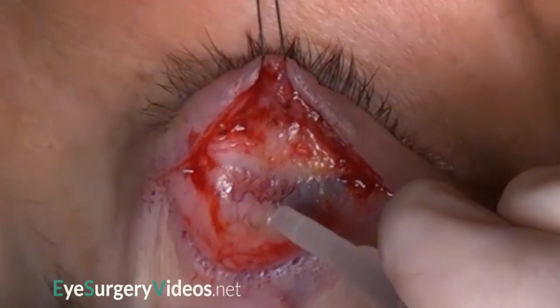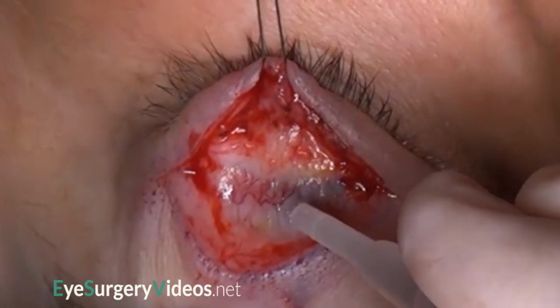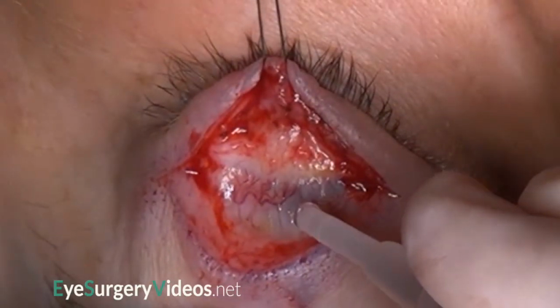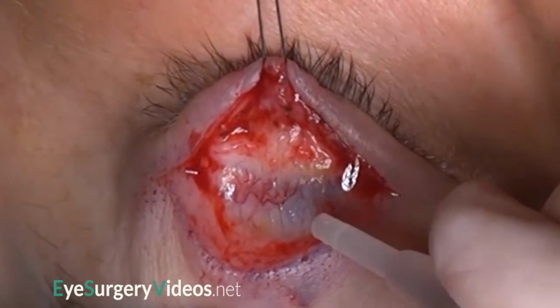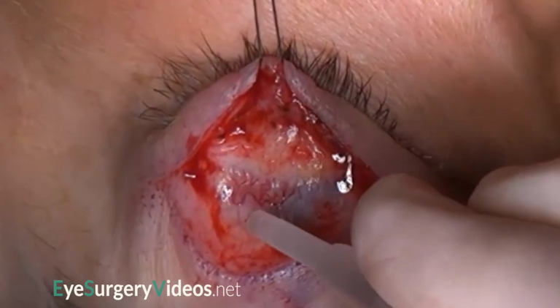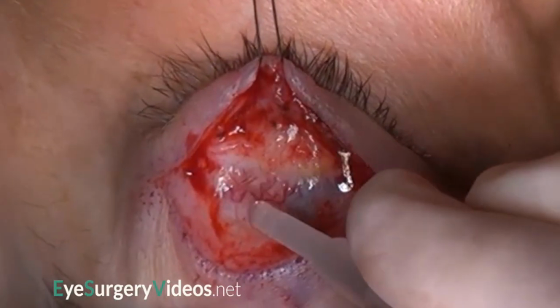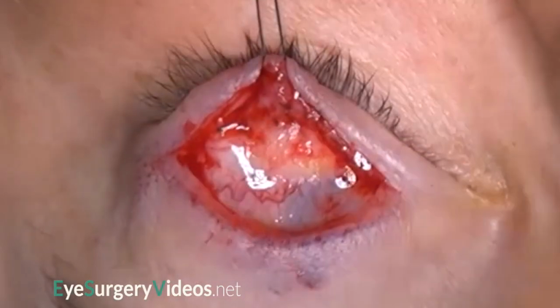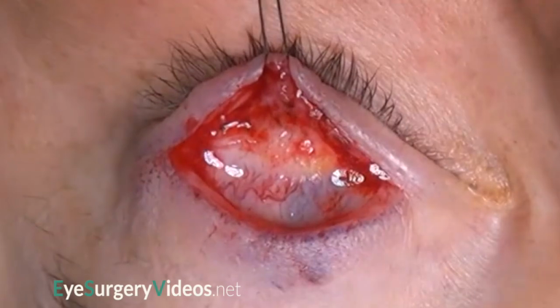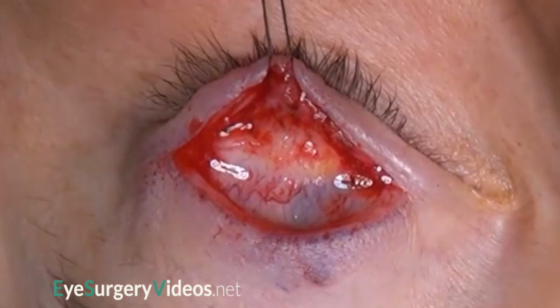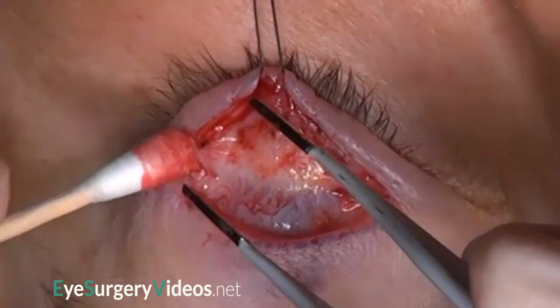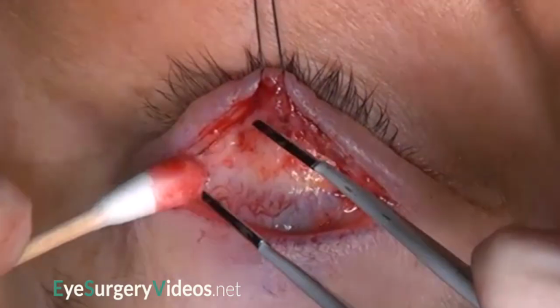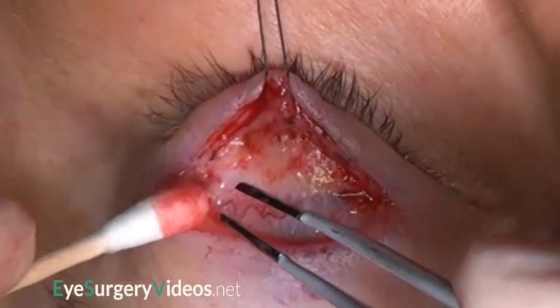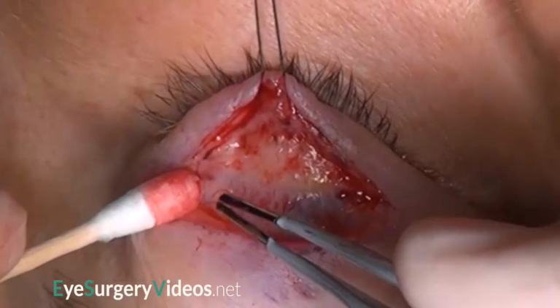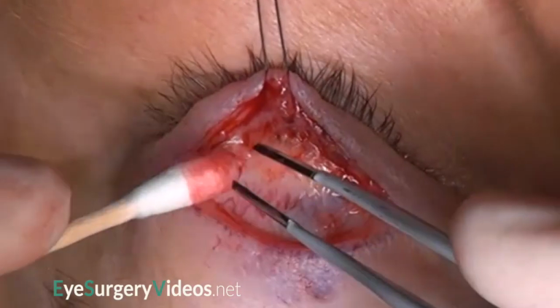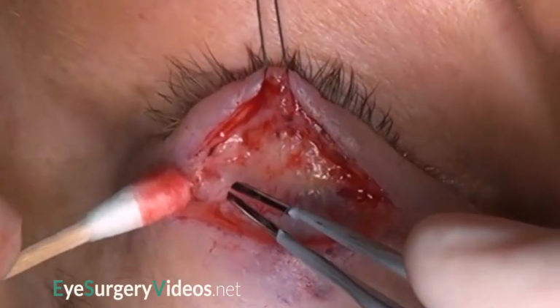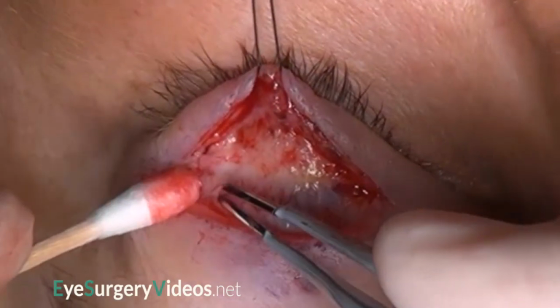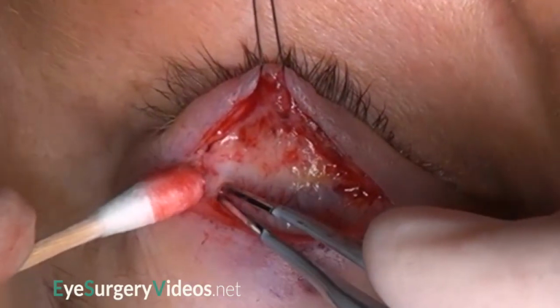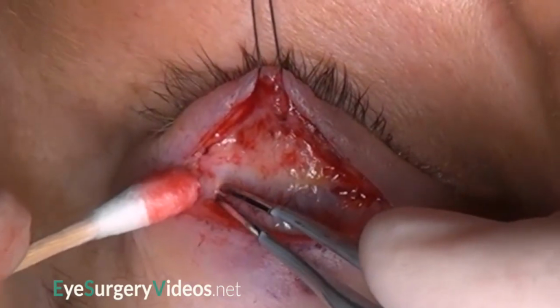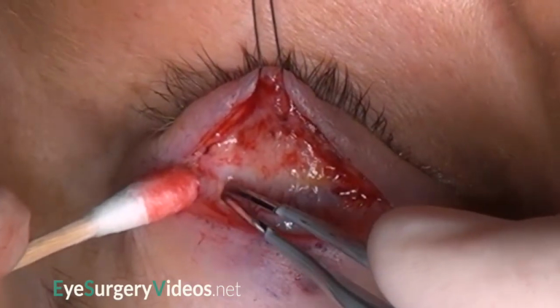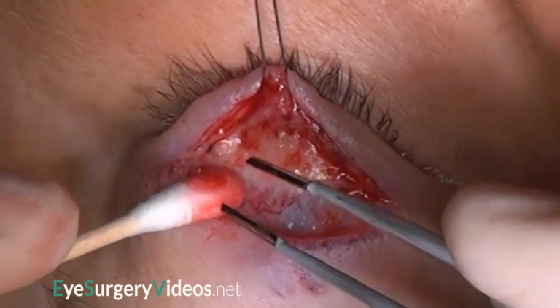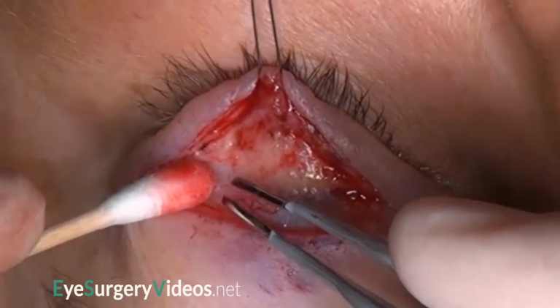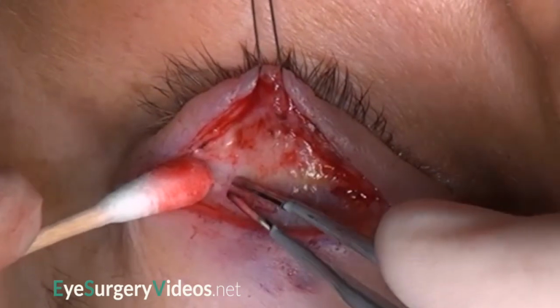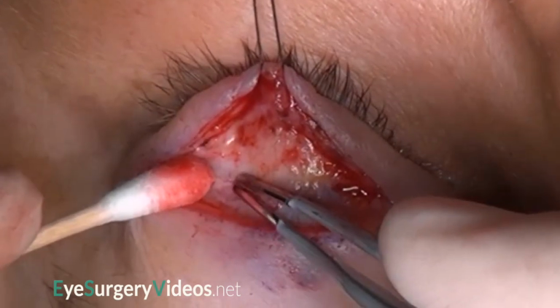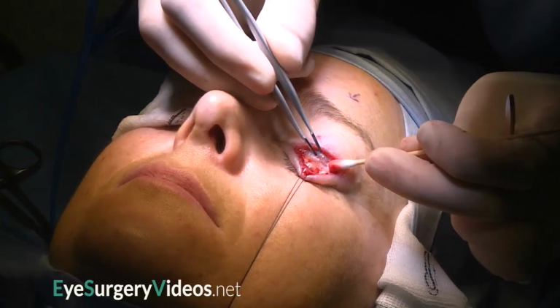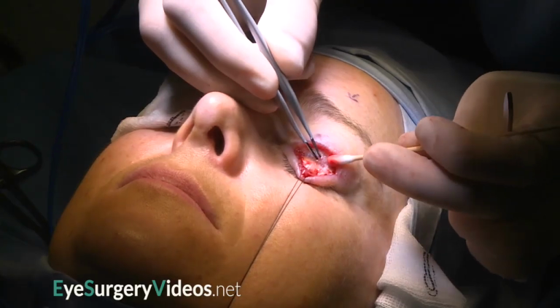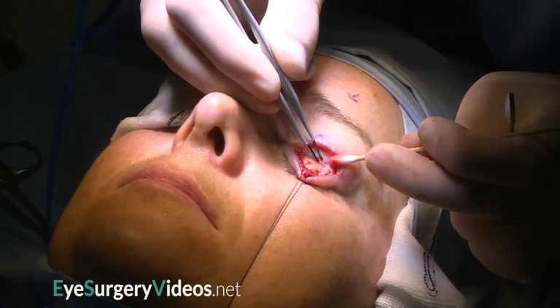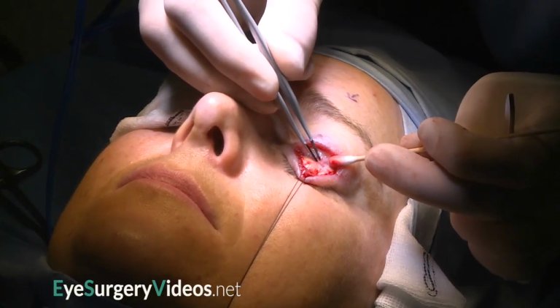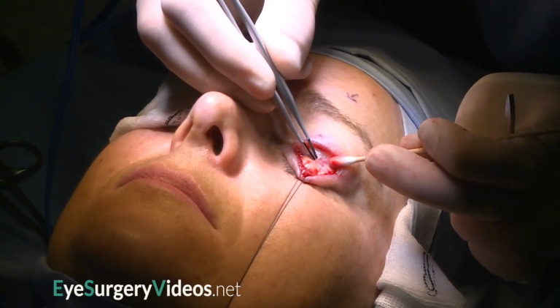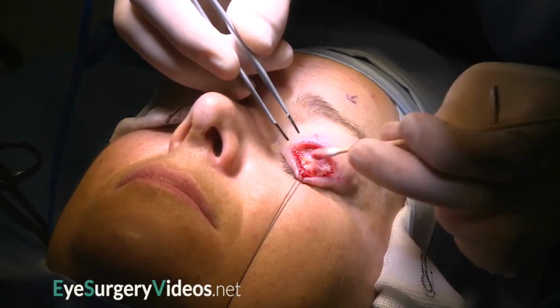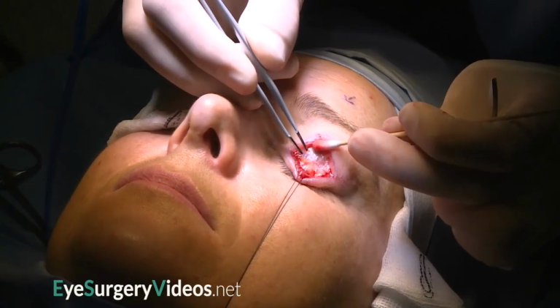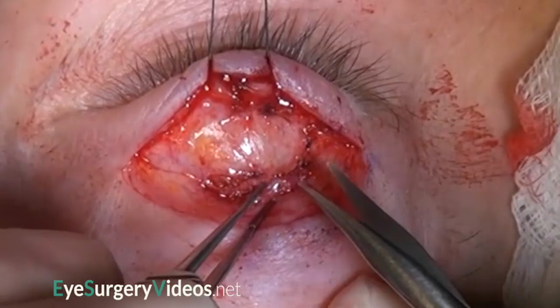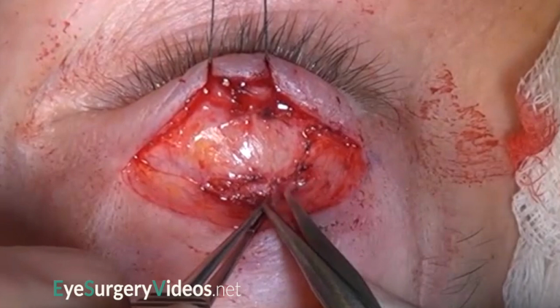Muller's muscle will be transected and can bleed profusely. Therefore, a line of cautery is placed. This can be a little uncomfortable to the patient, which is improved with a drop of topical anaesthetic.